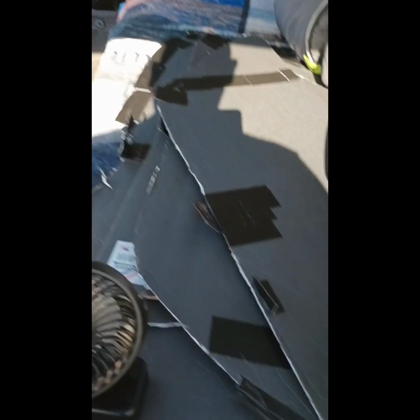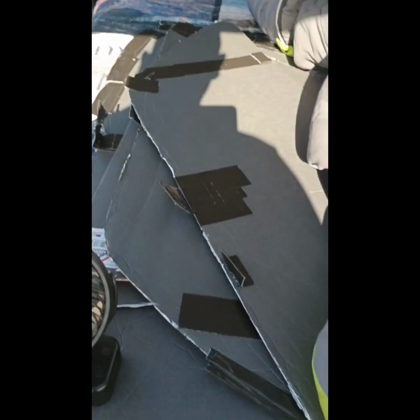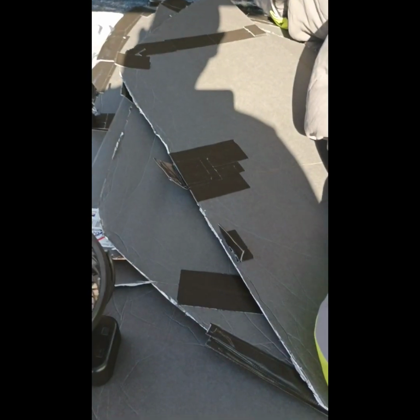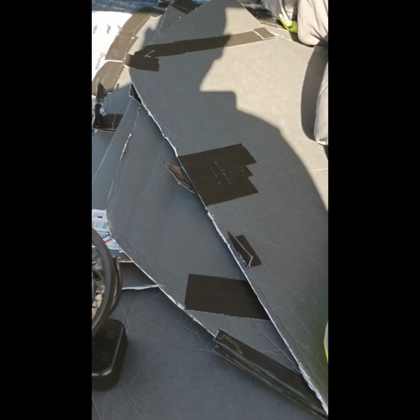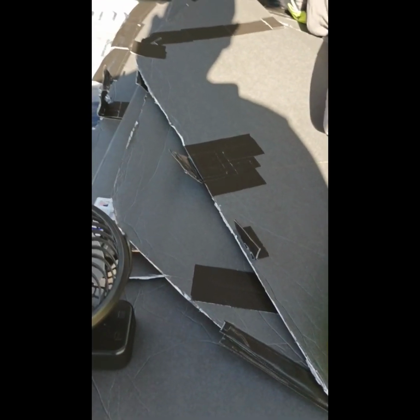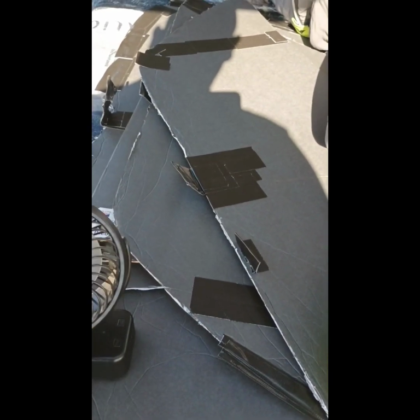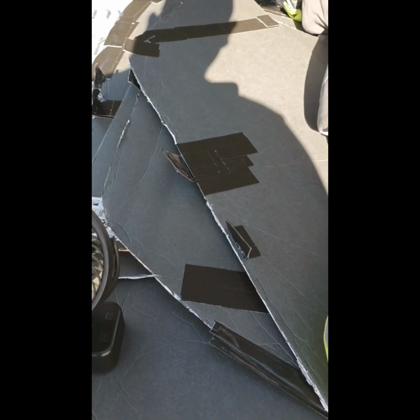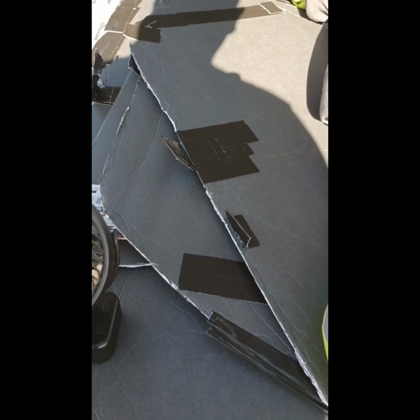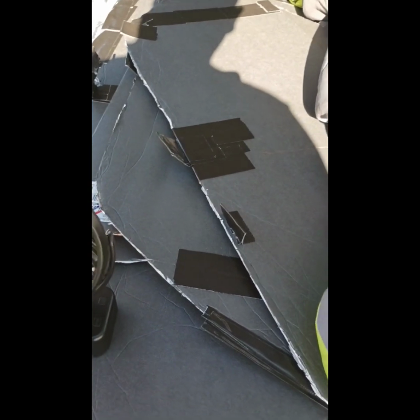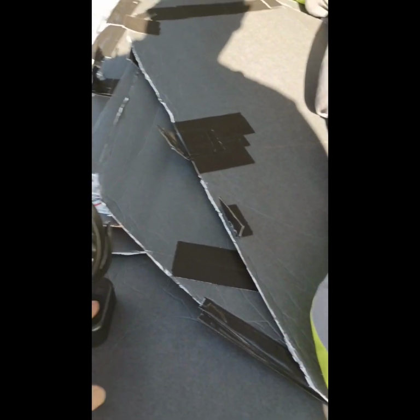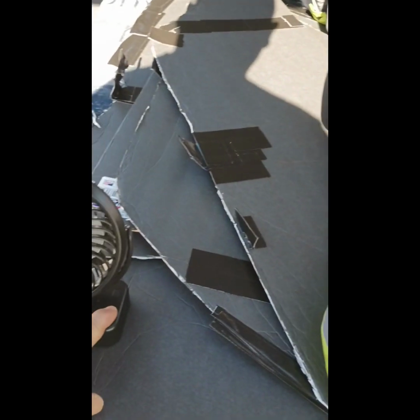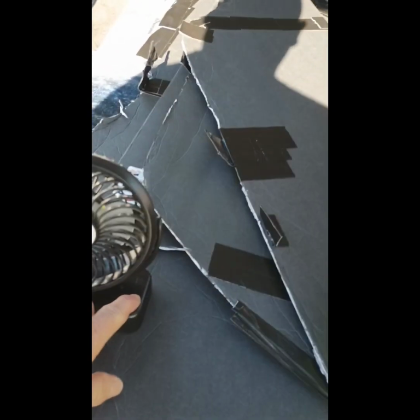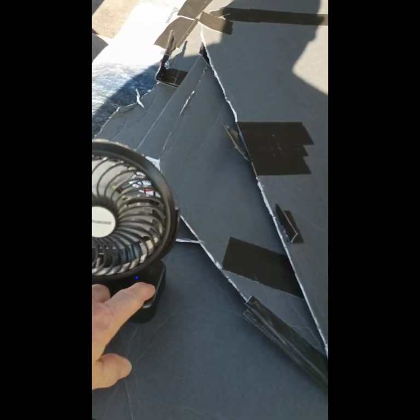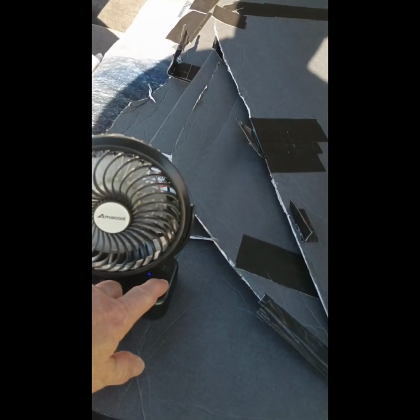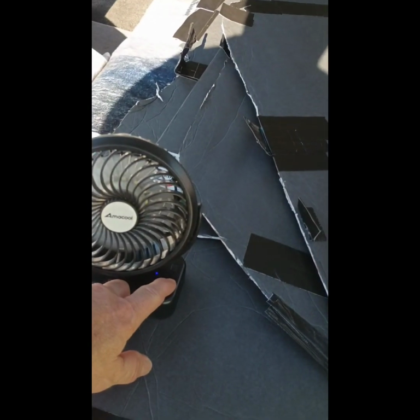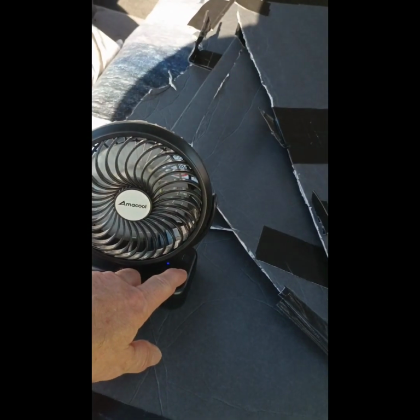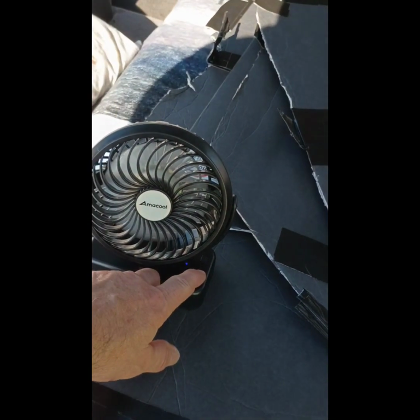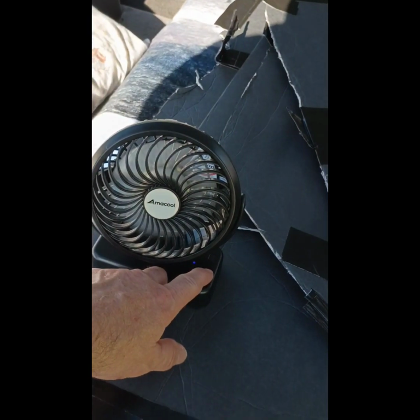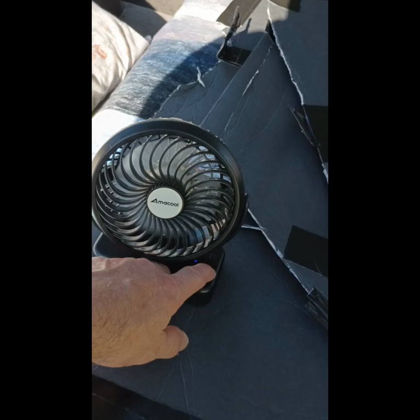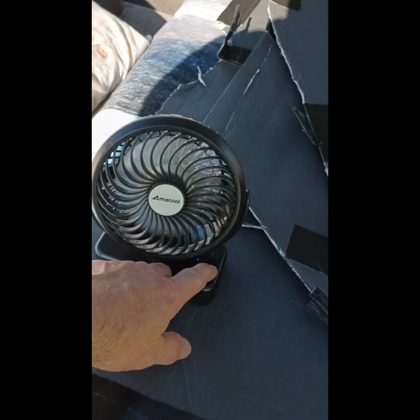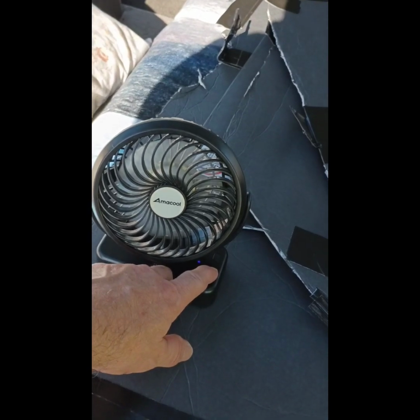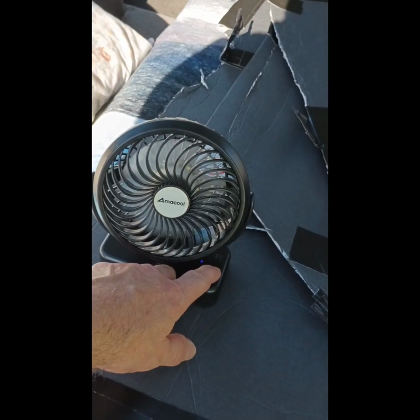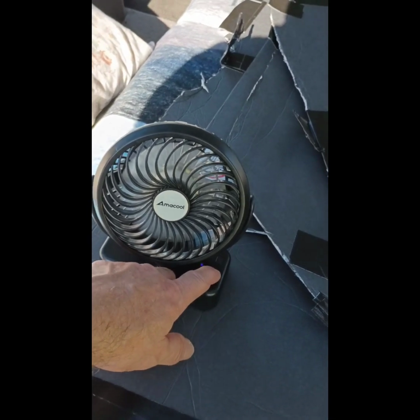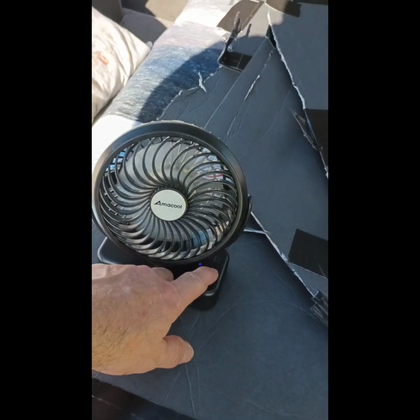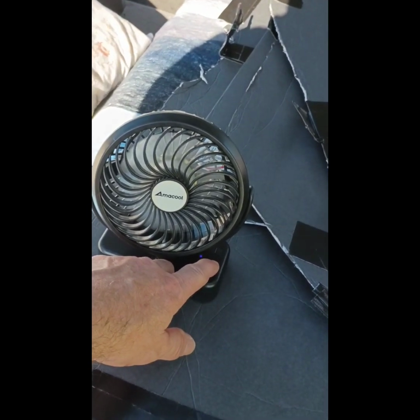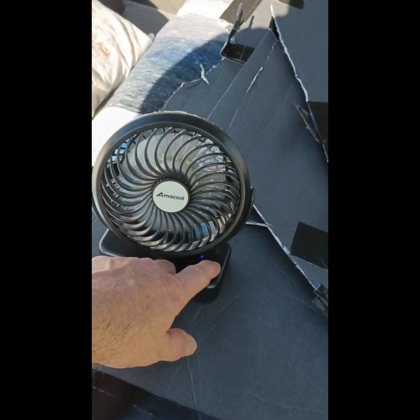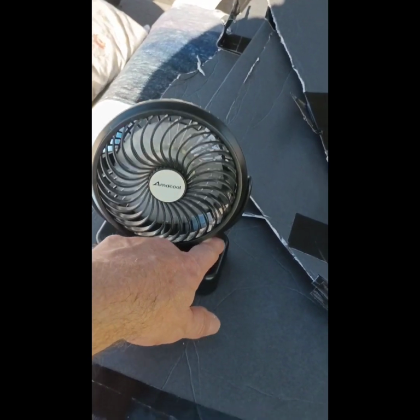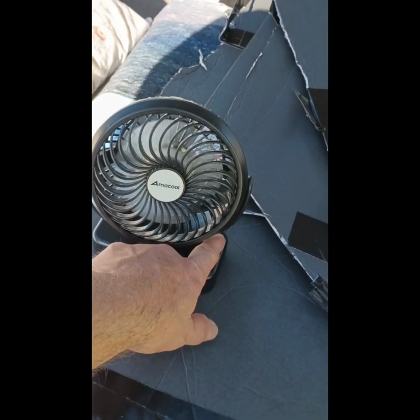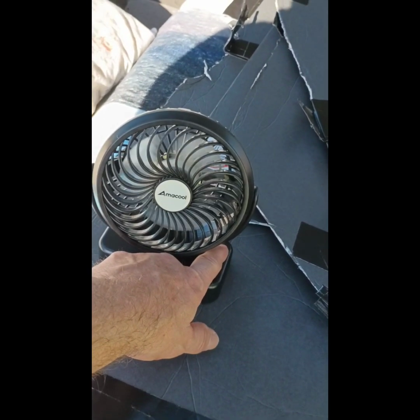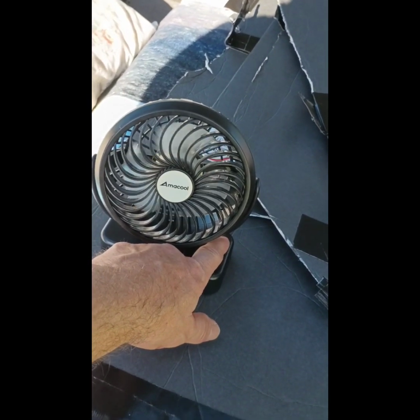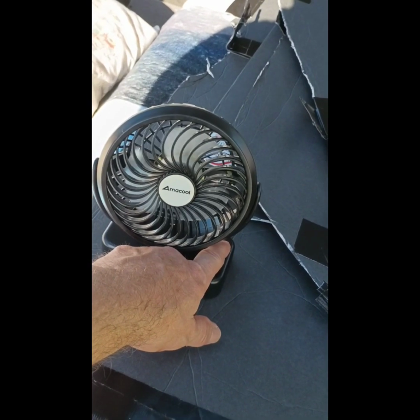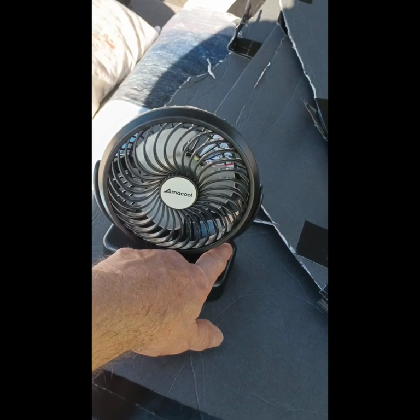USB rechargeable fan. It serves as a light too, and this thing lasts. I'm not pointing the camera at it right now. It's got like three speeds, and it works — works better than any fan I've had.